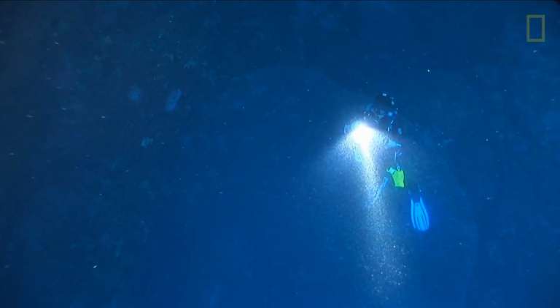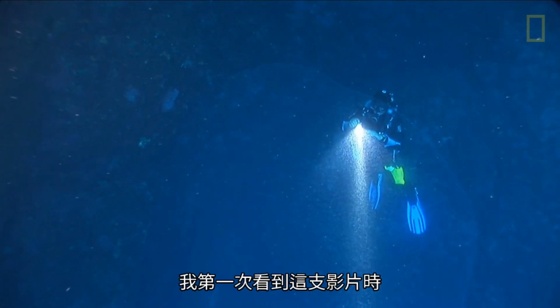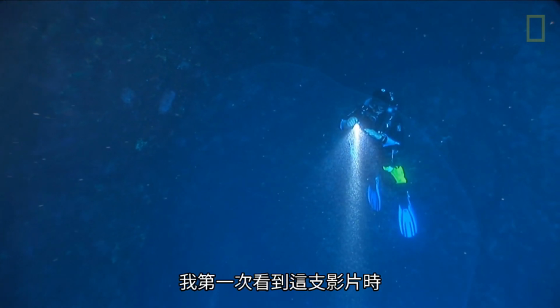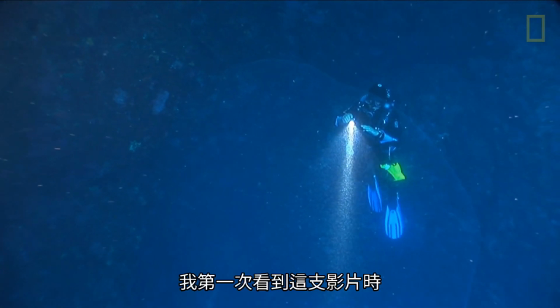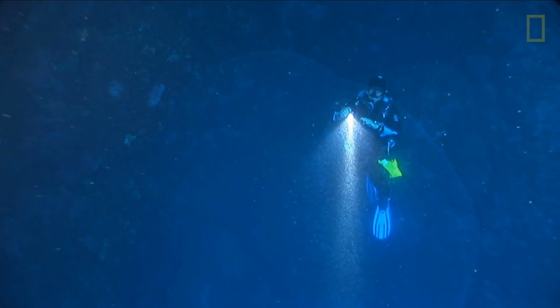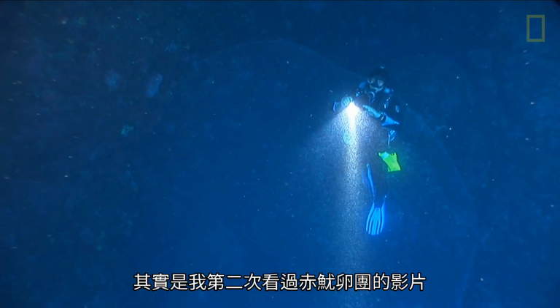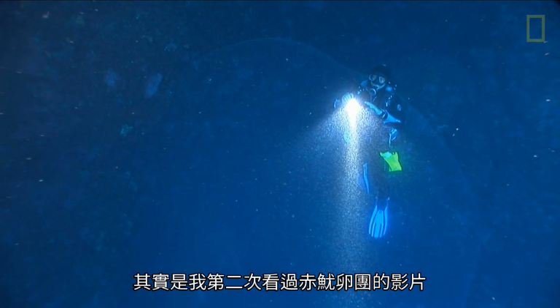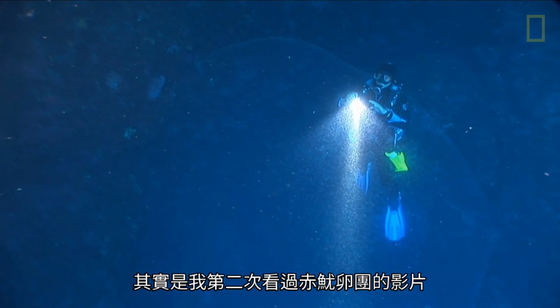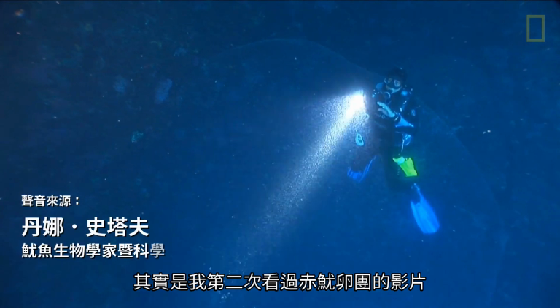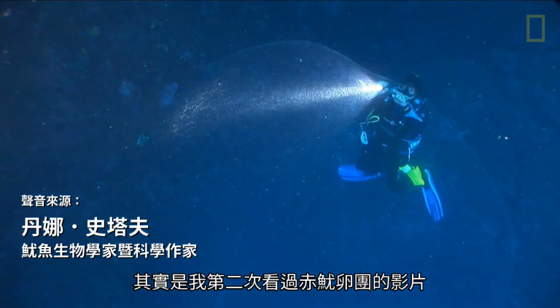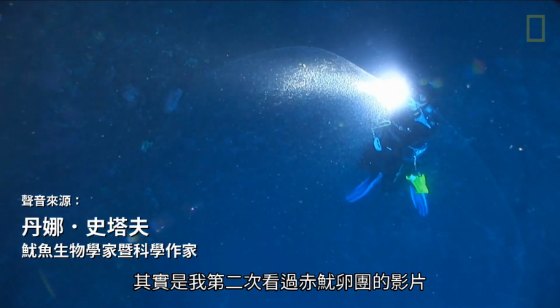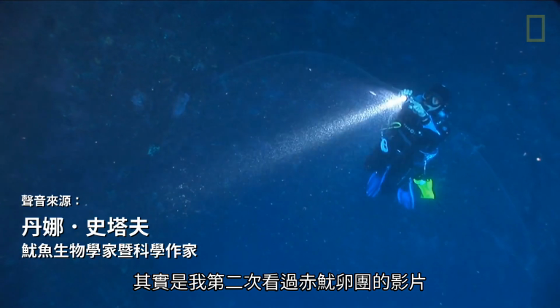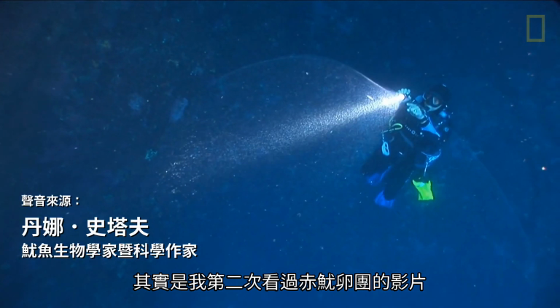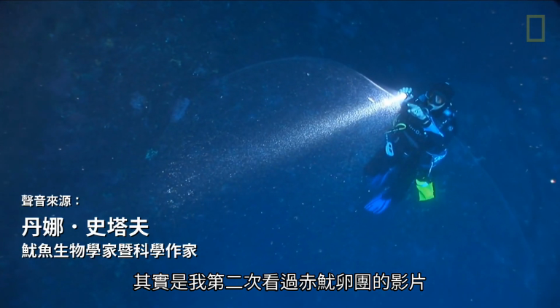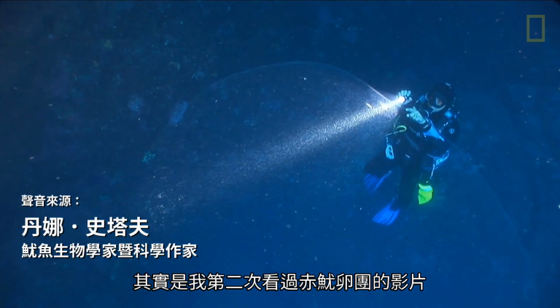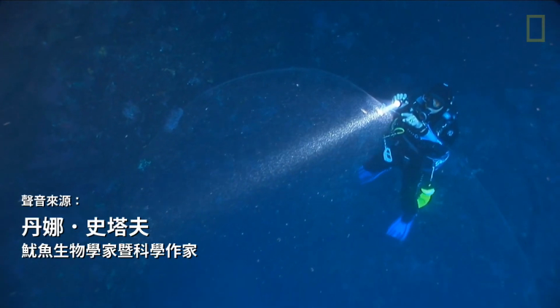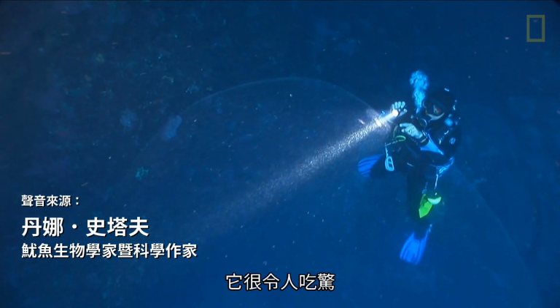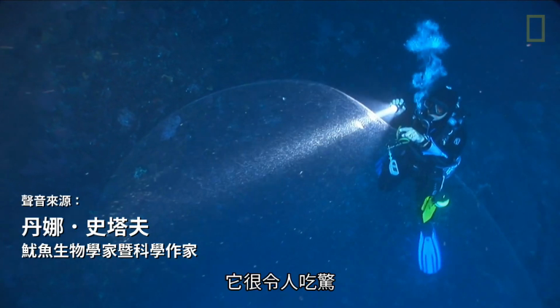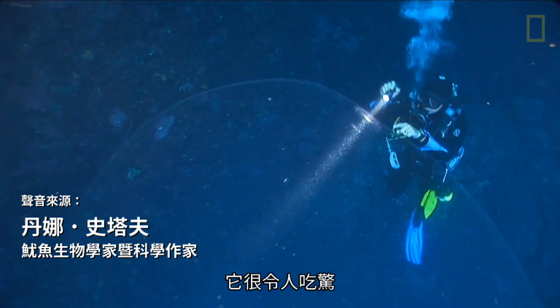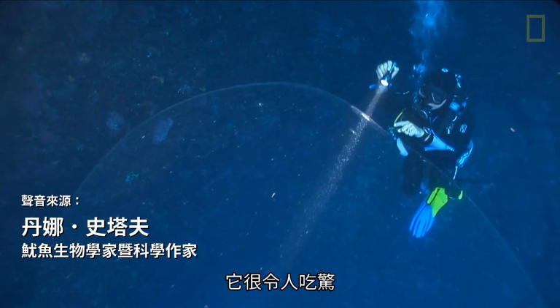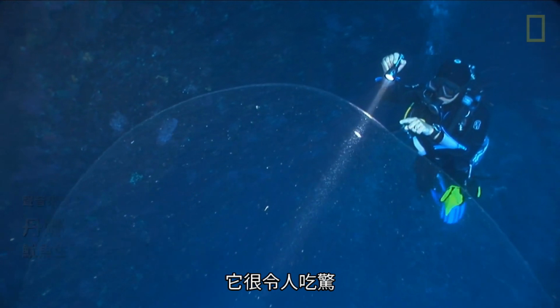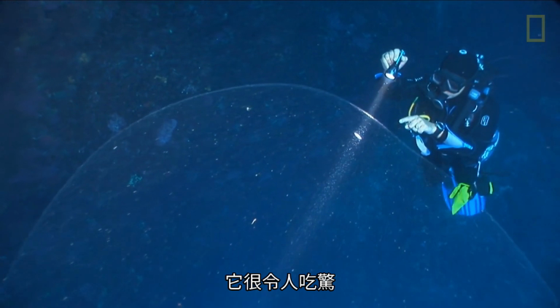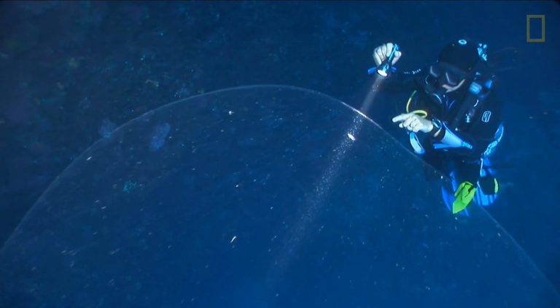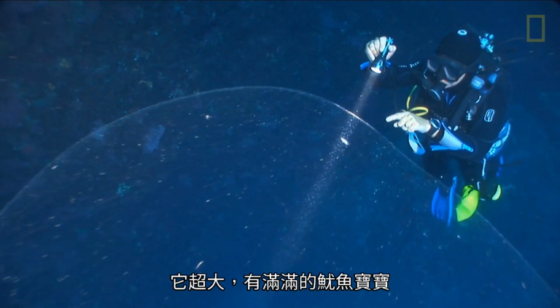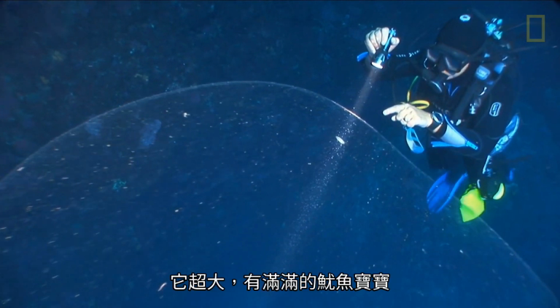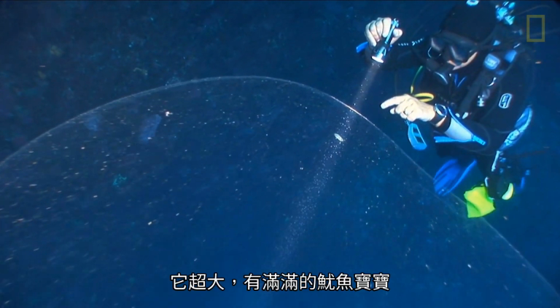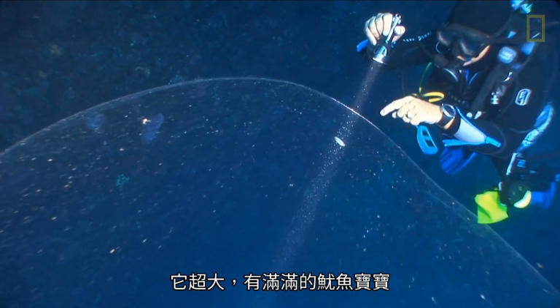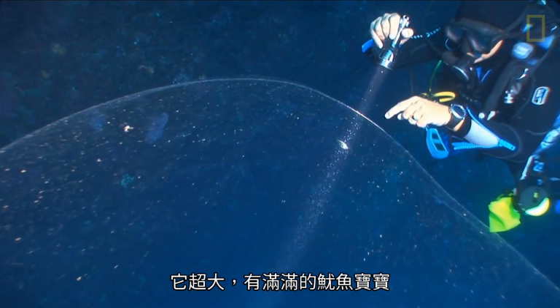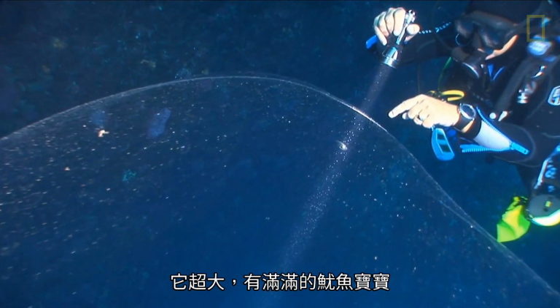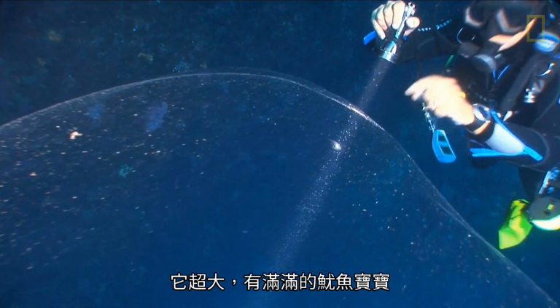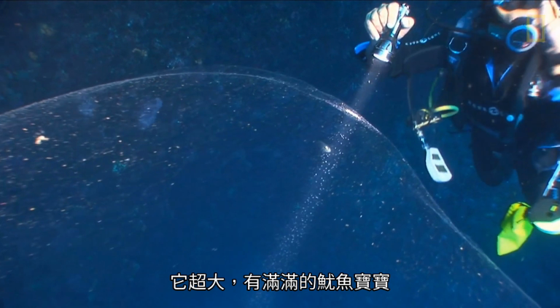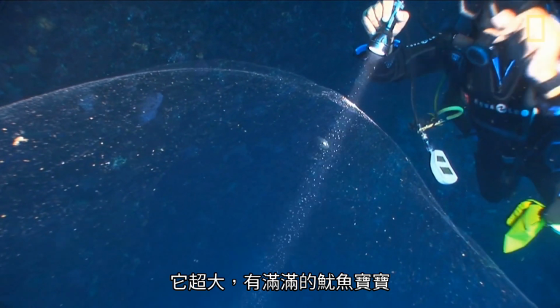When I first saw this video, it was only the second video I had ever seen of an omastrophed egg mass, and they're just mind-blowing. It is huge and it's full of baby squid.